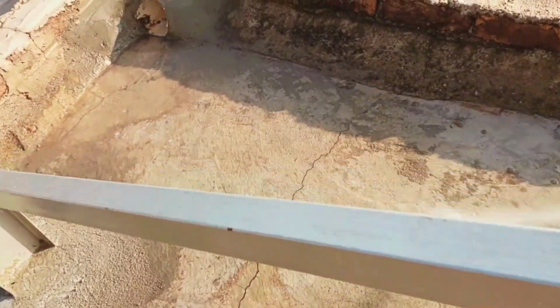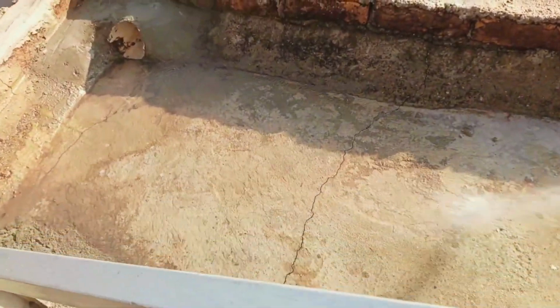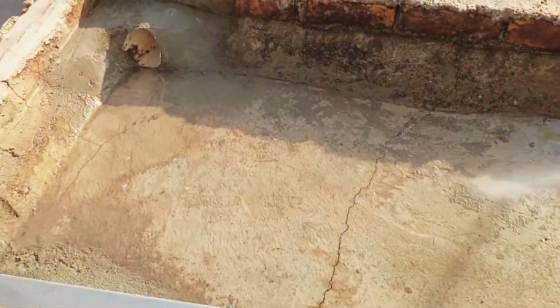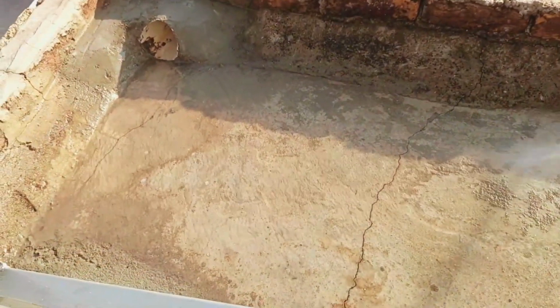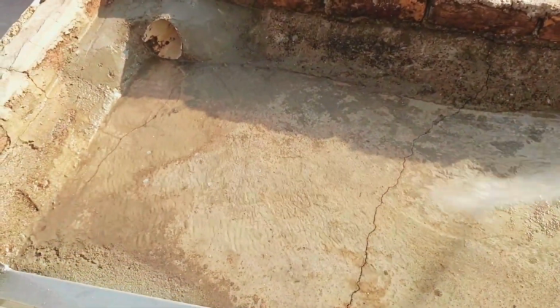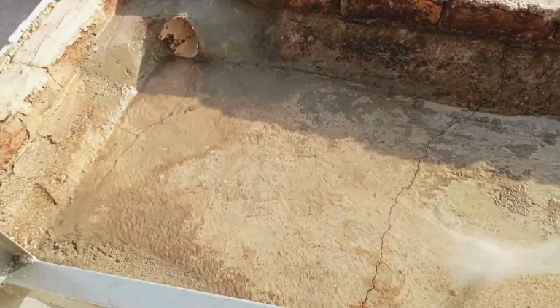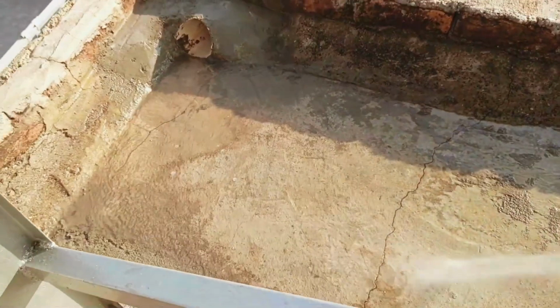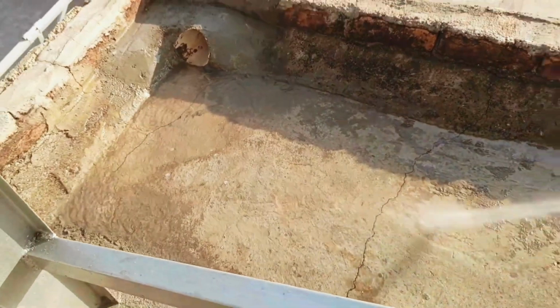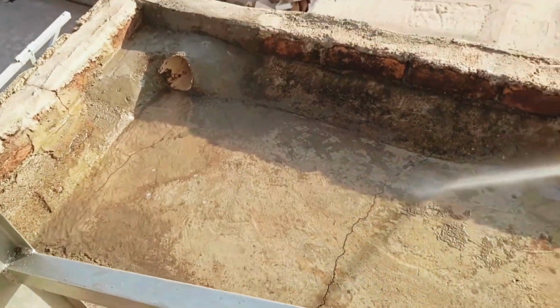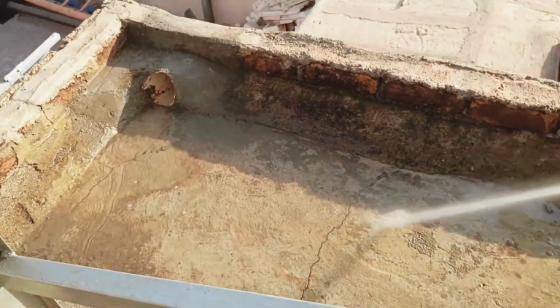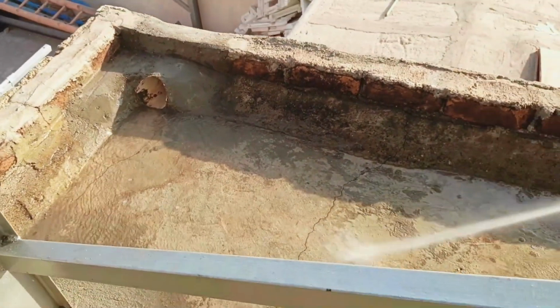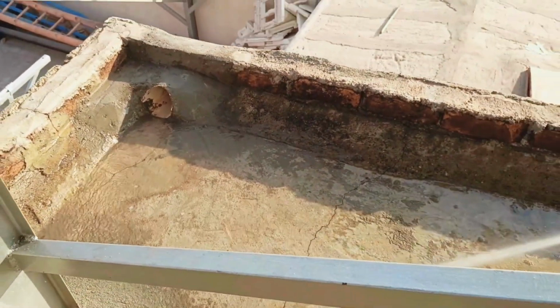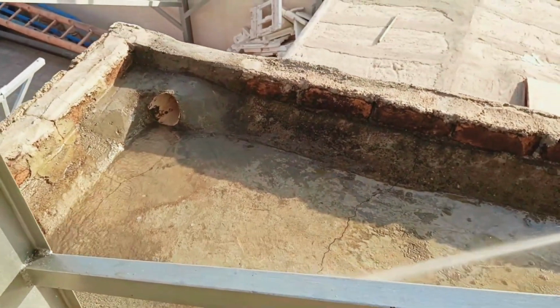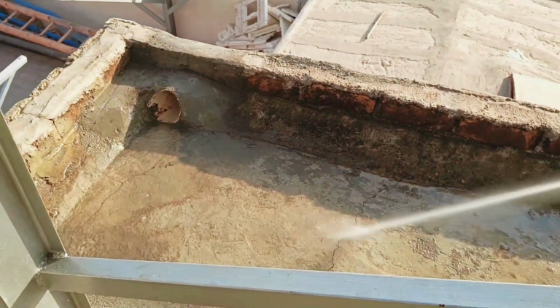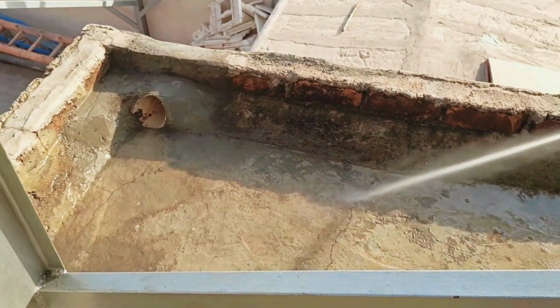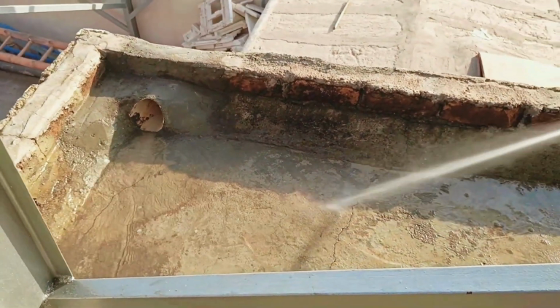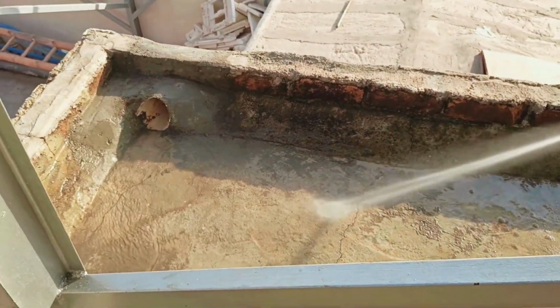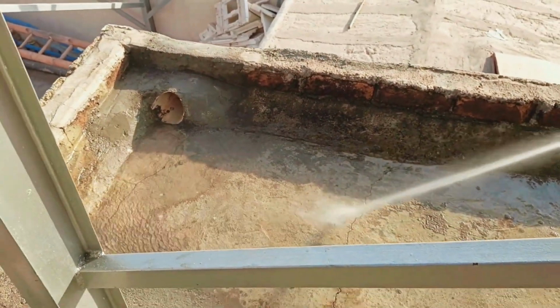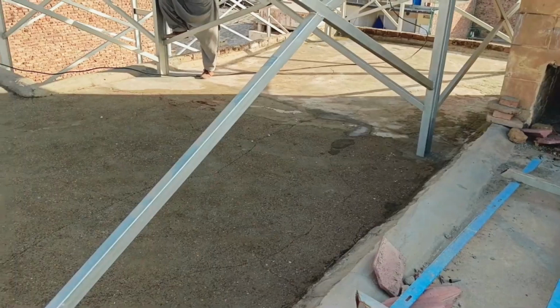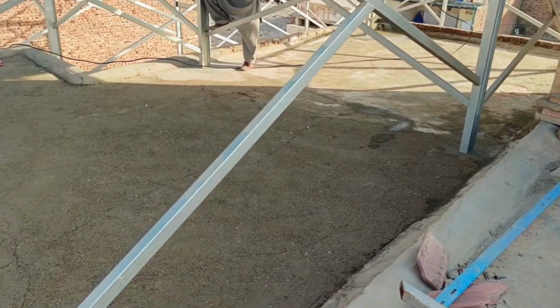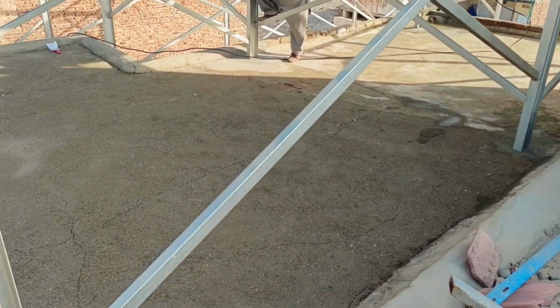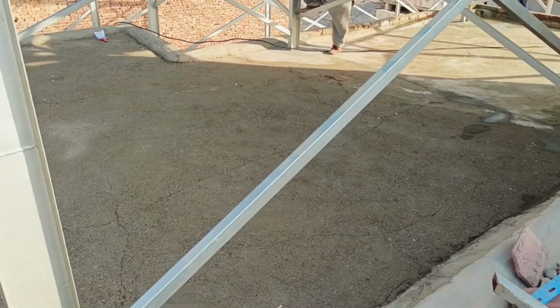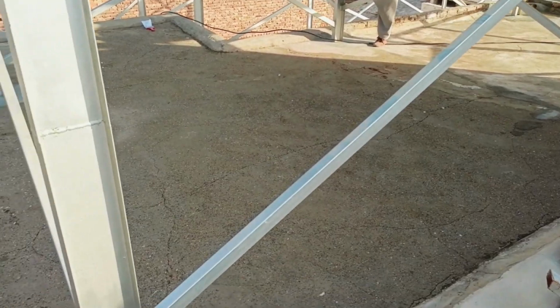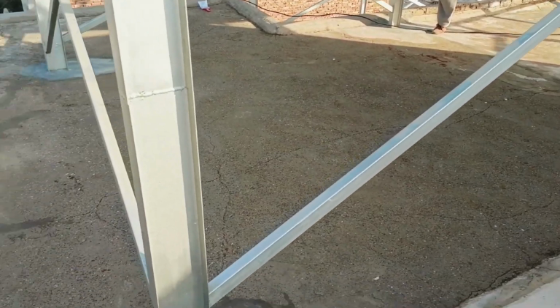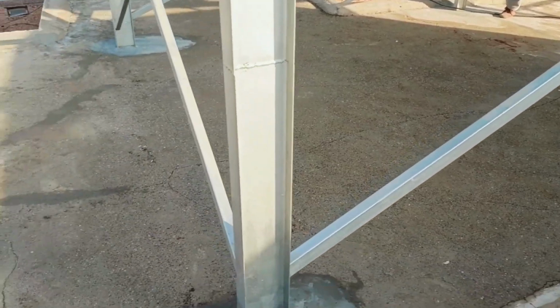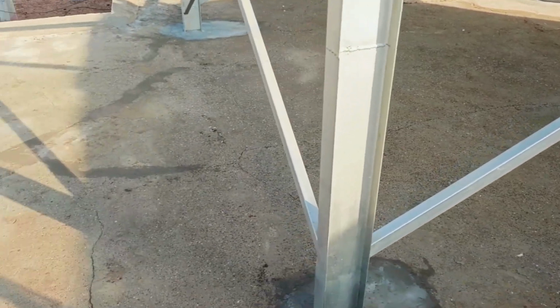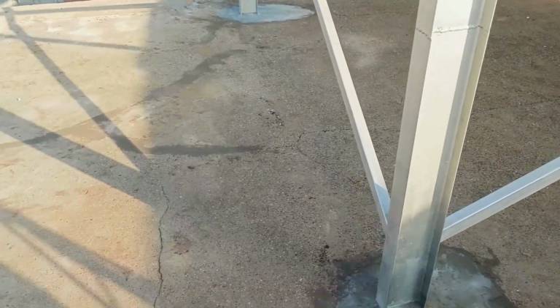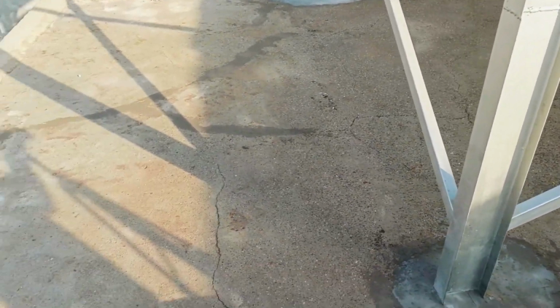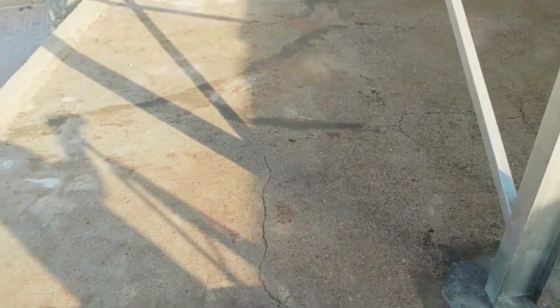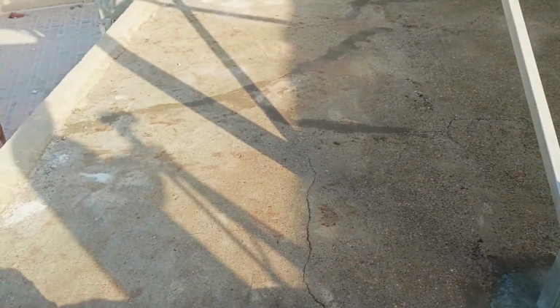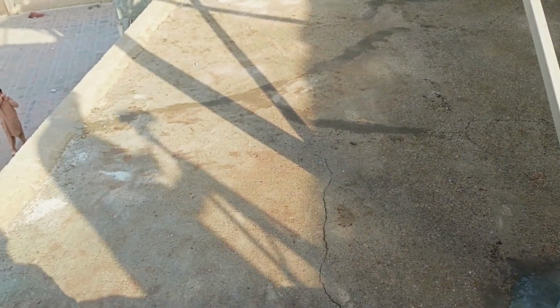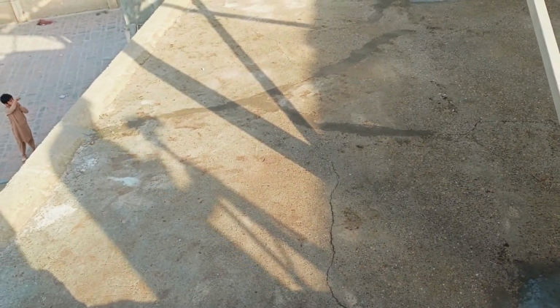Look how clean the water is coming out. When waterproofing is done after such proper cleaning, the final result becomes excellent. We cleaned this whole roof properly first and washed it using a jet washer.